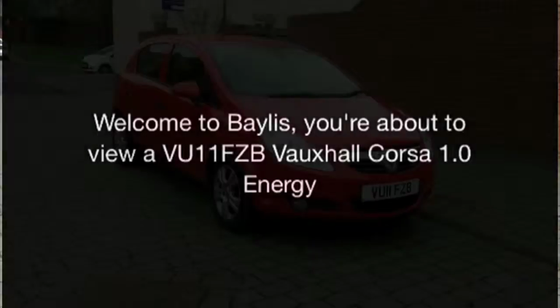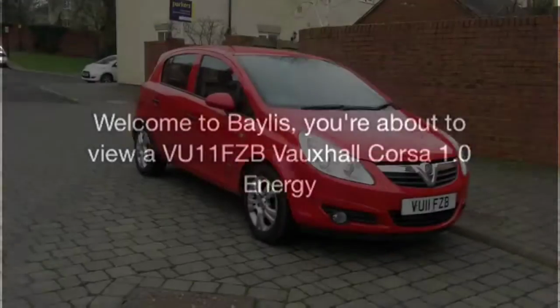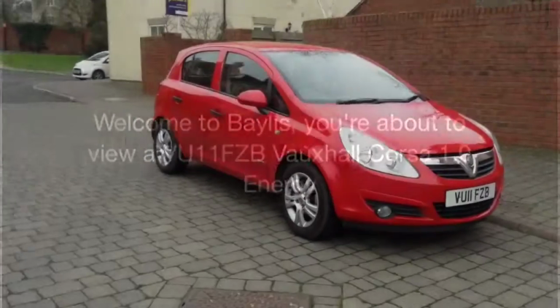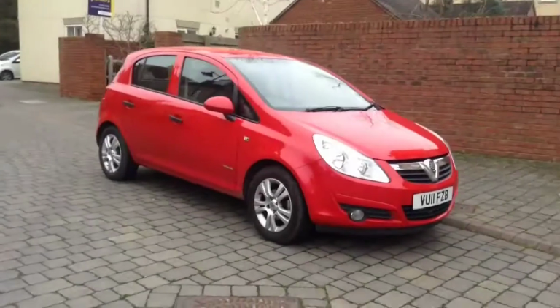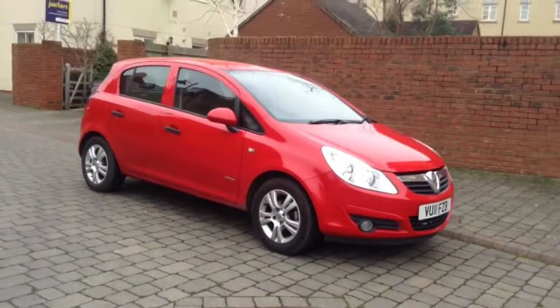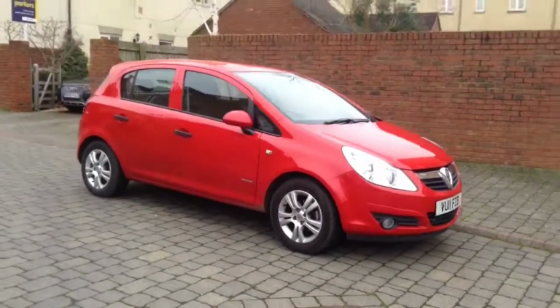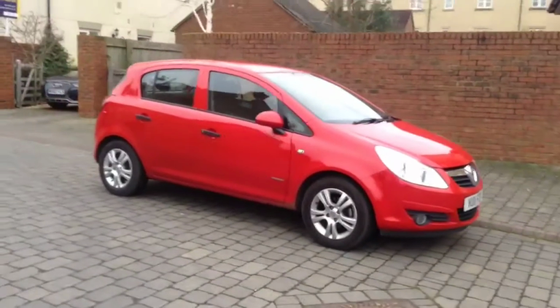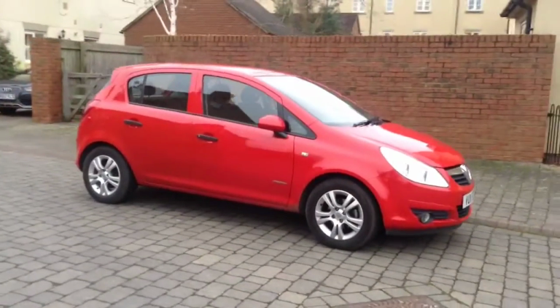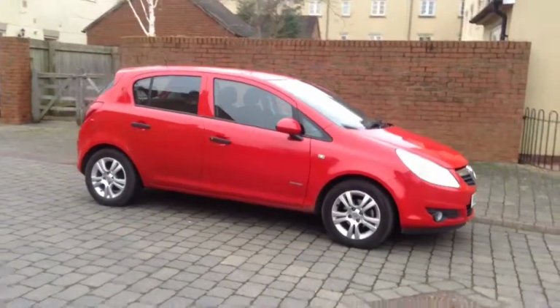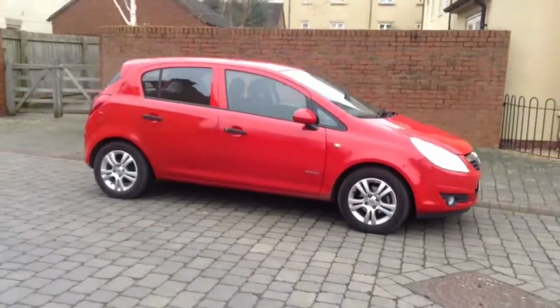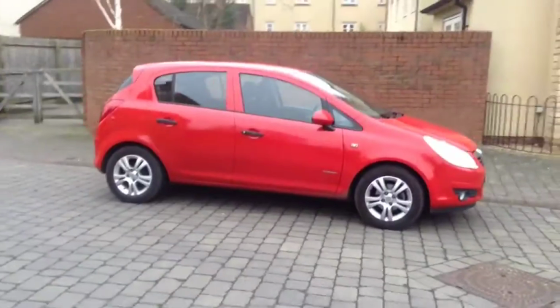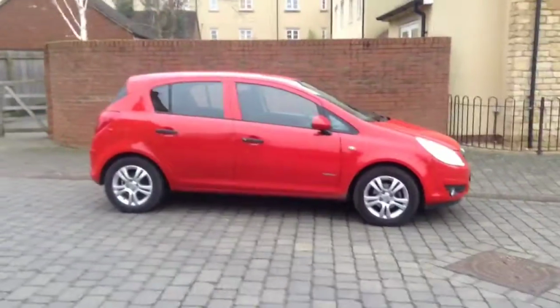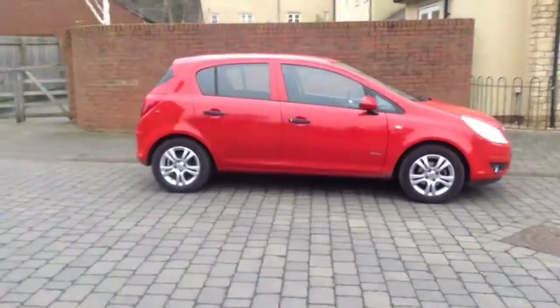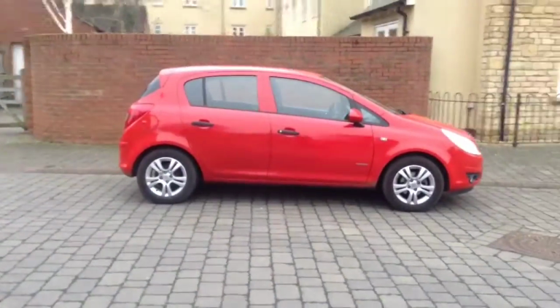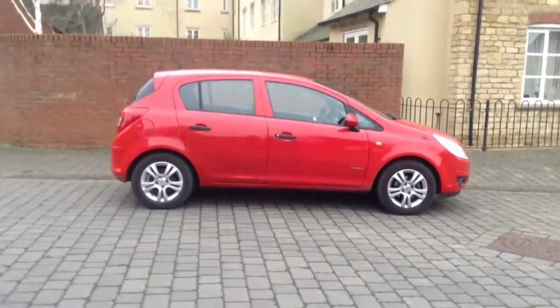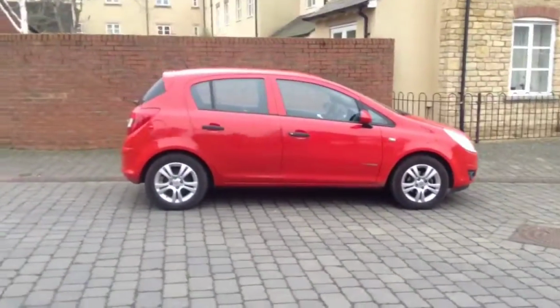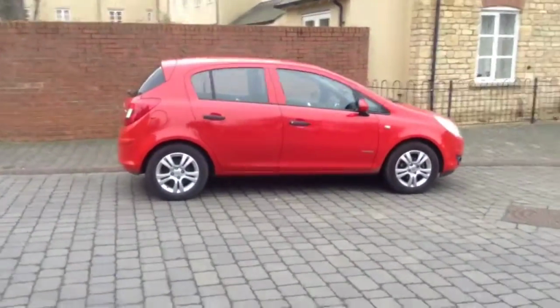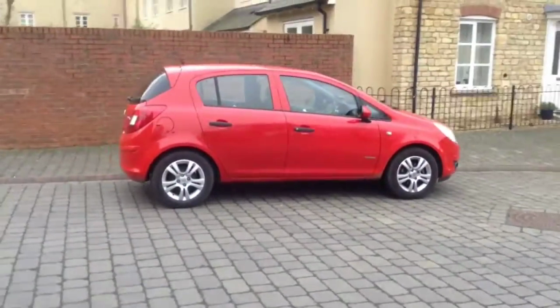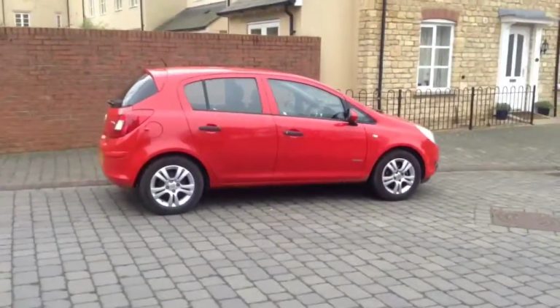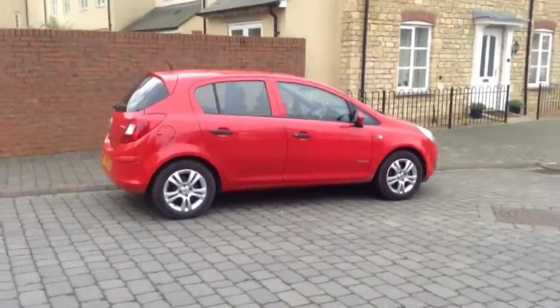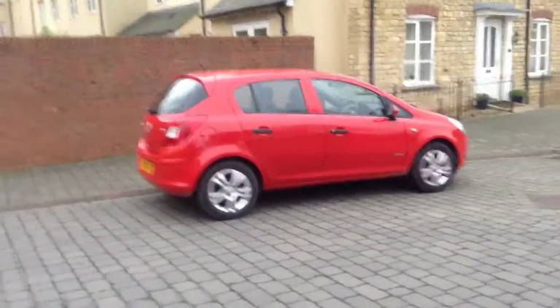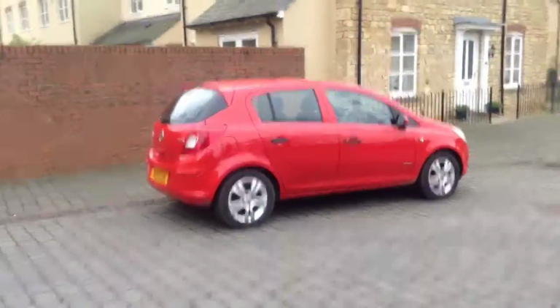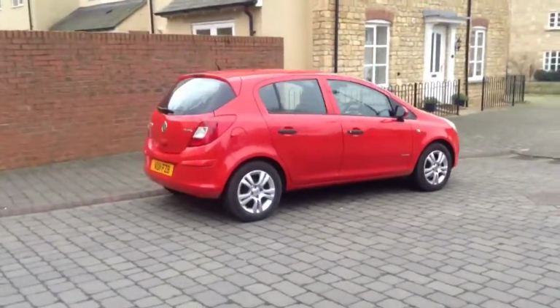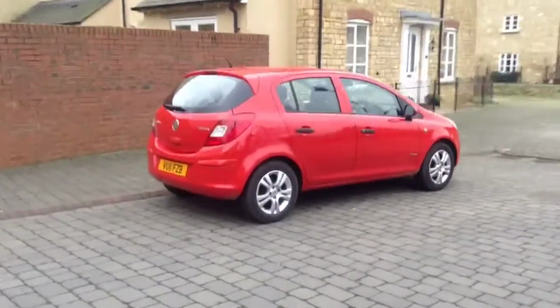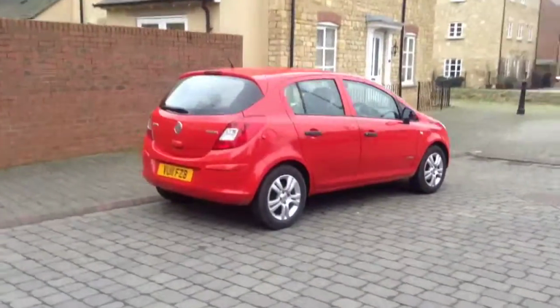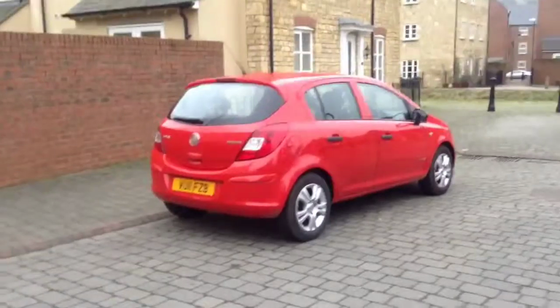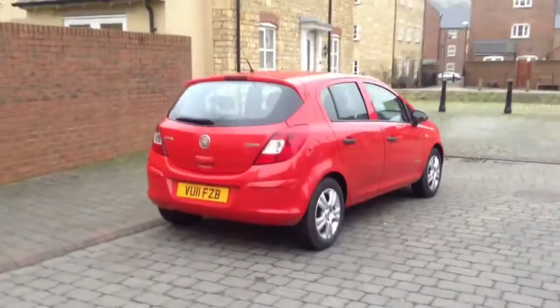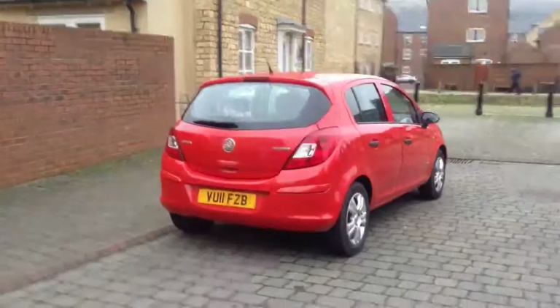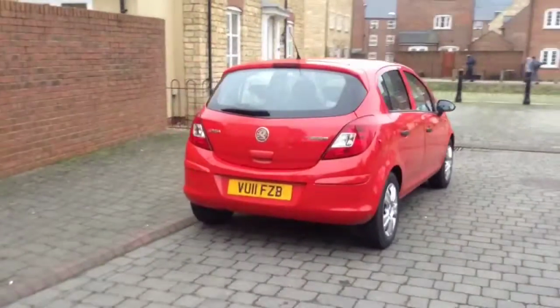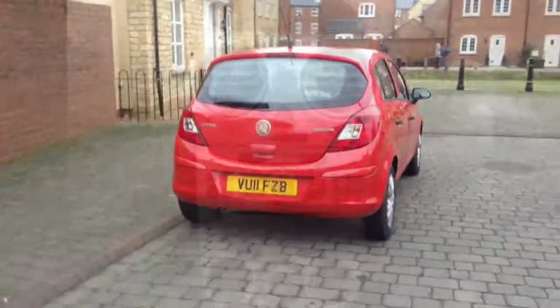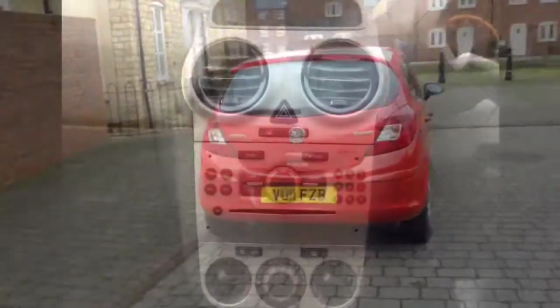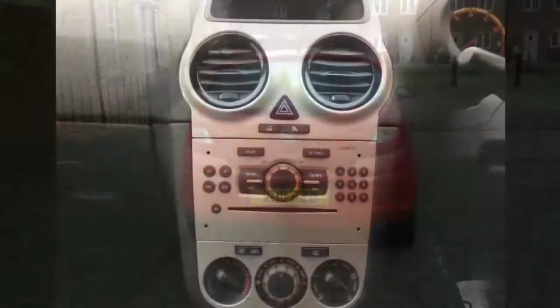Welcome to Bayless. You are now viewing a 1.0L Vauxhall Corsa Energy, registered in March 2011. This 5-door Corsa is finished in flame red.